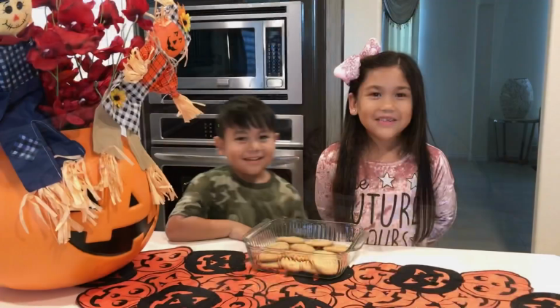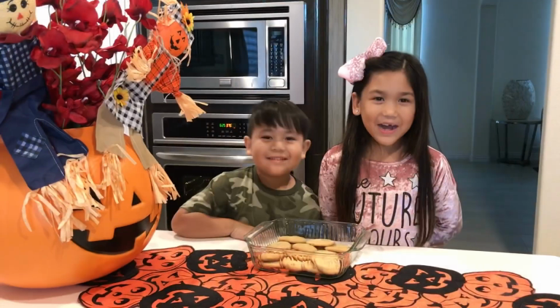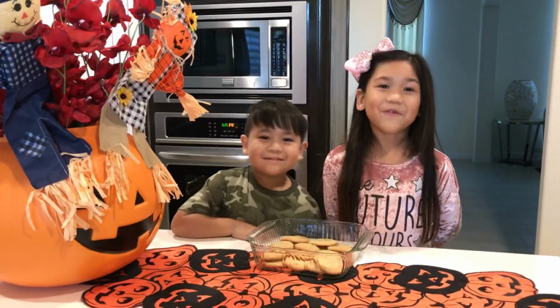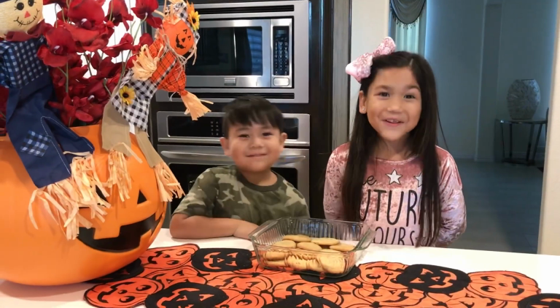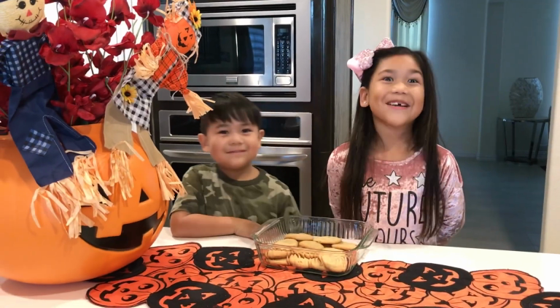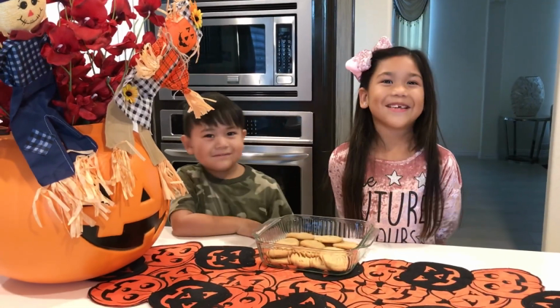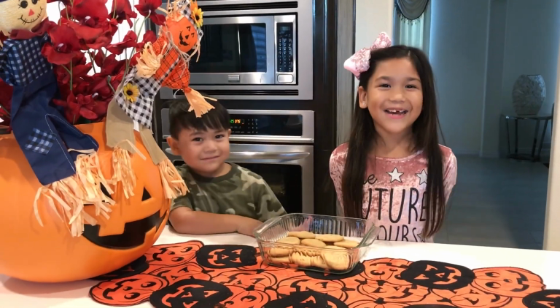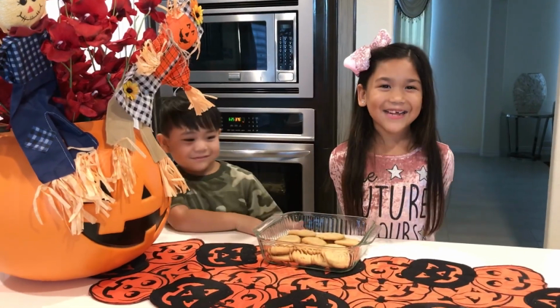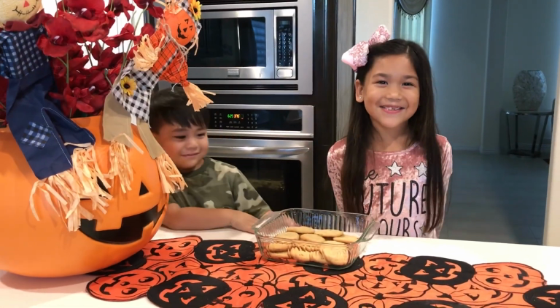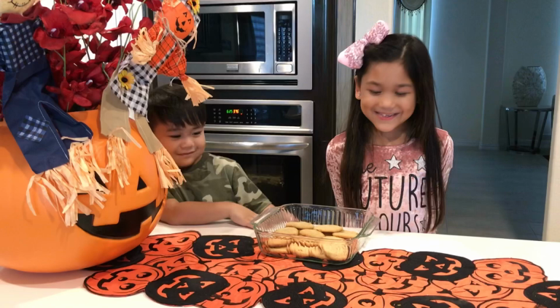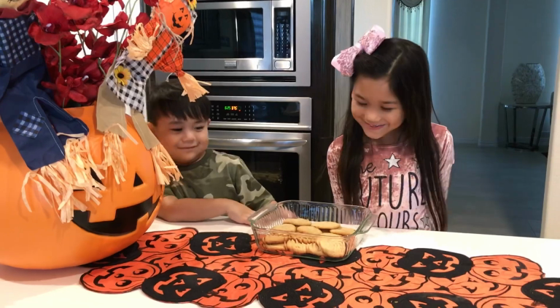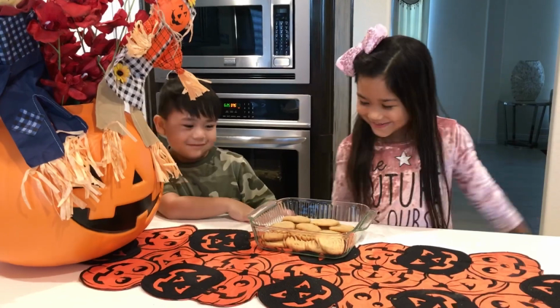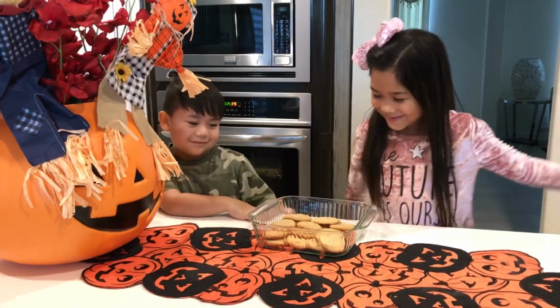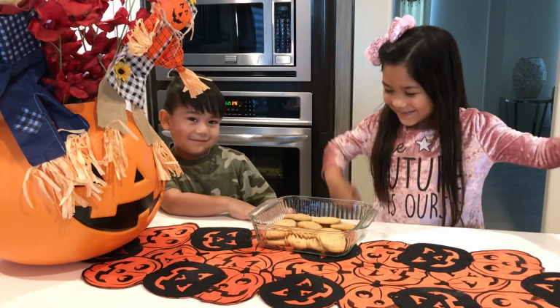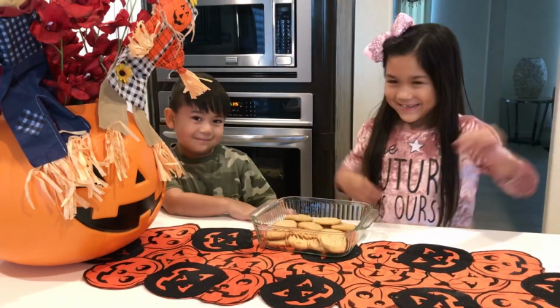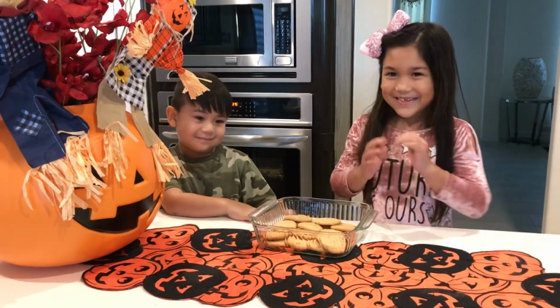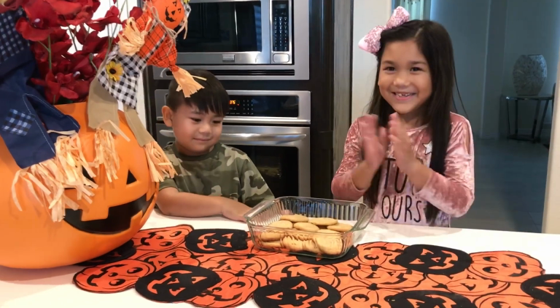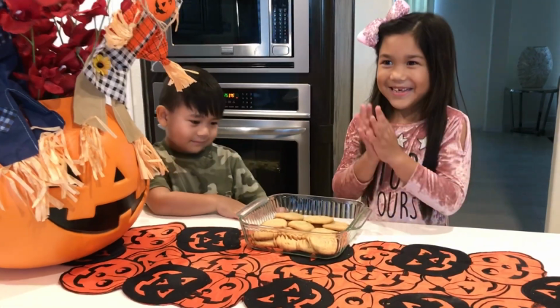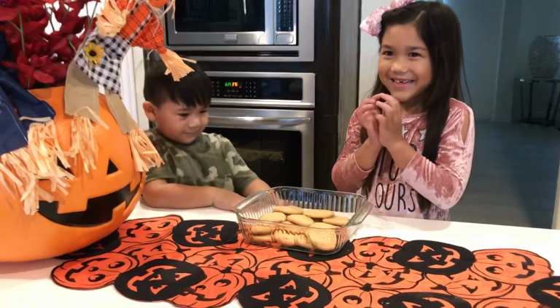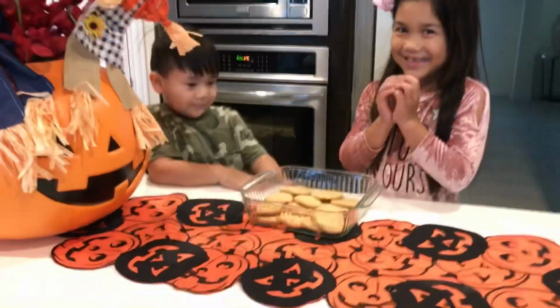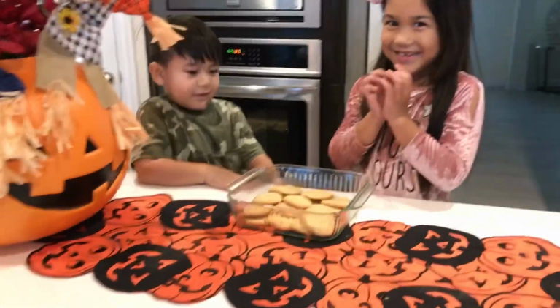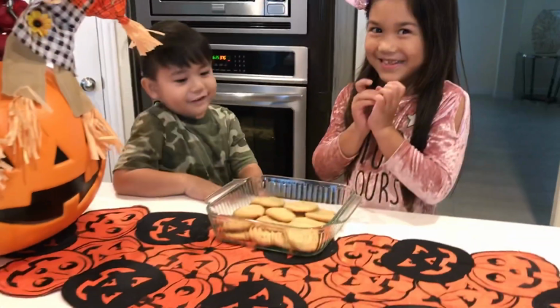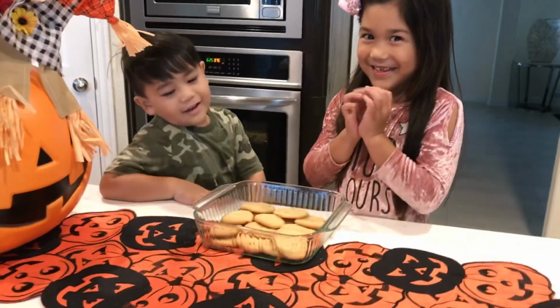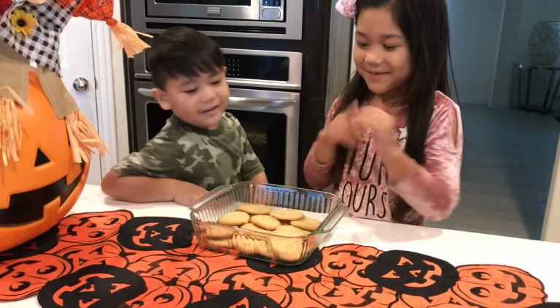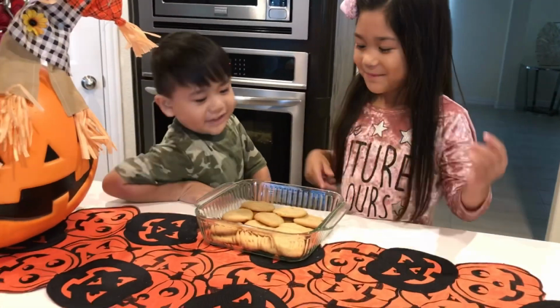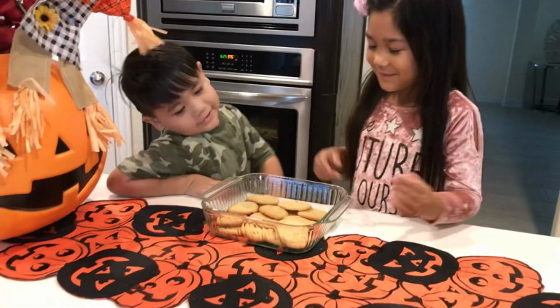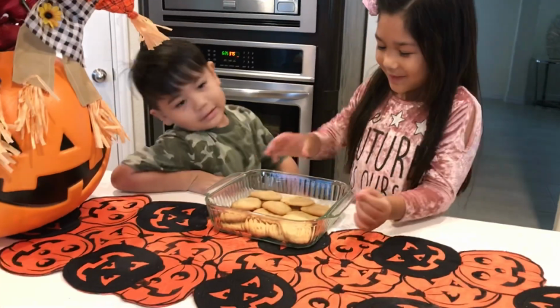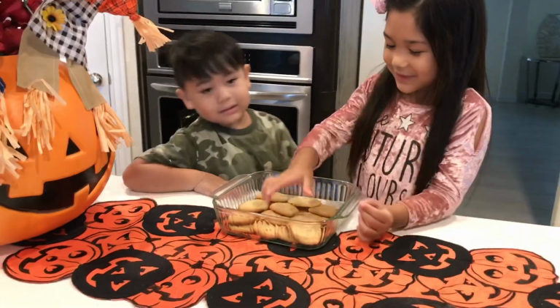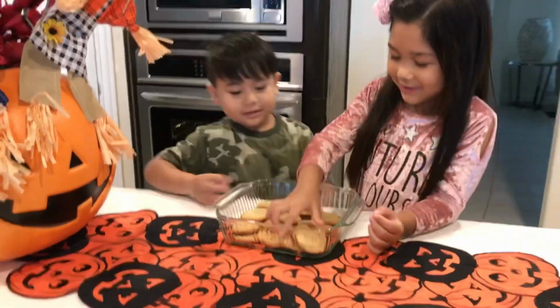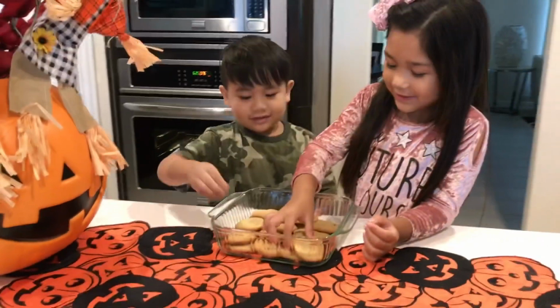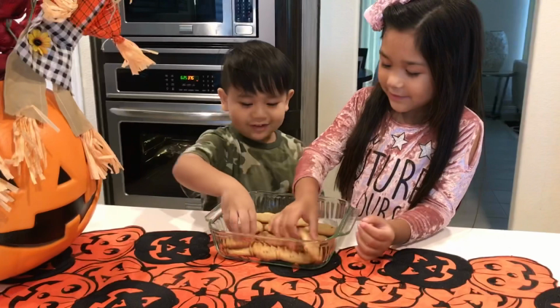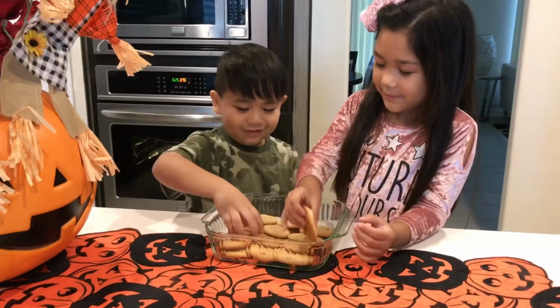Time for the cookie test. You guys ready to try it? Yeah. Okay, Jet, take a bite. Huh? It's good.